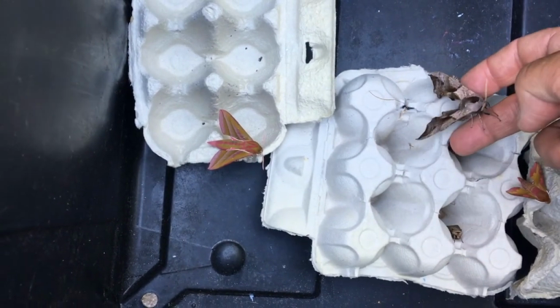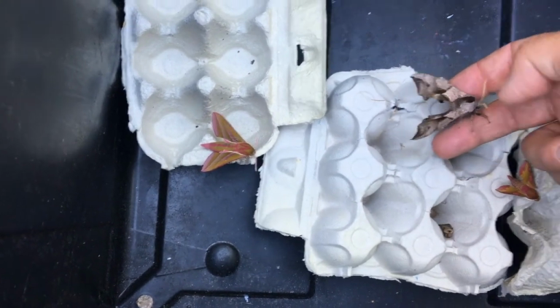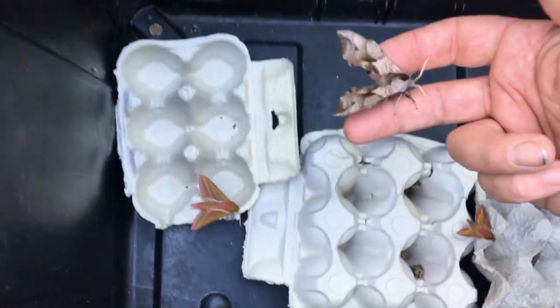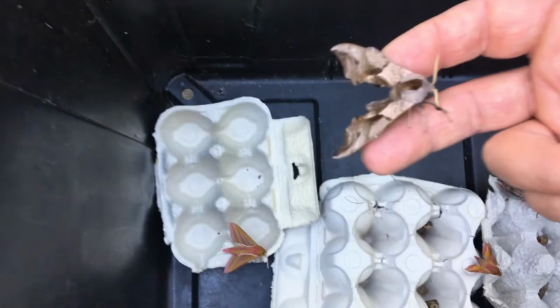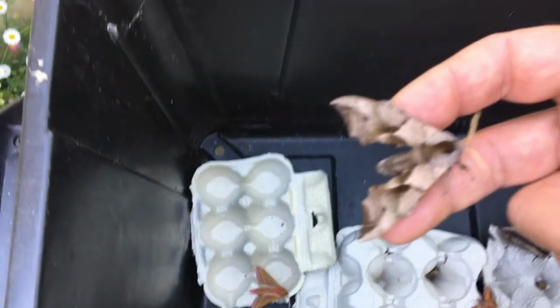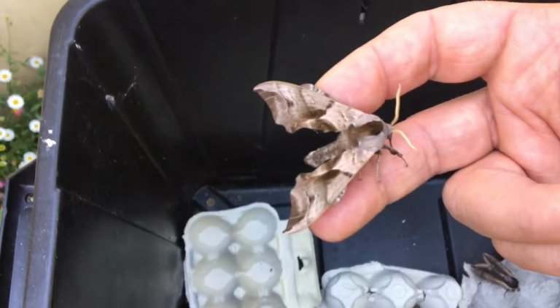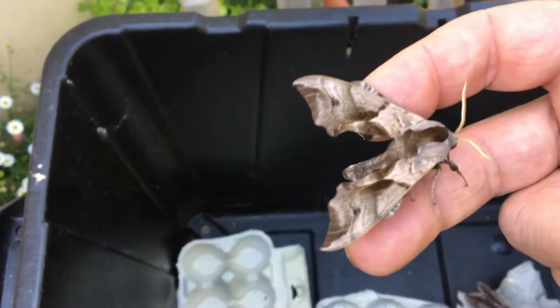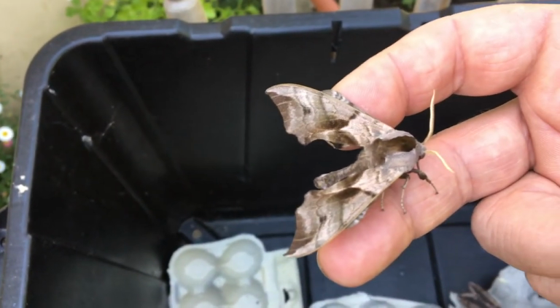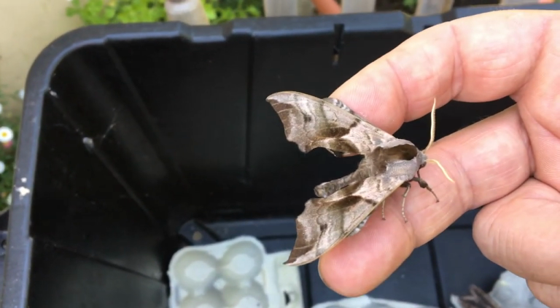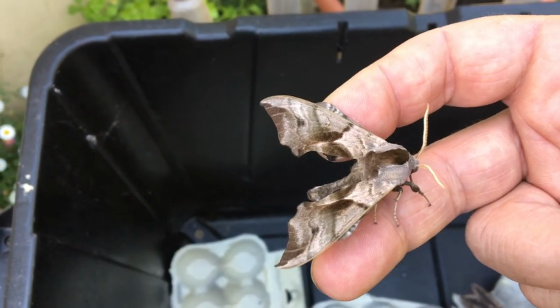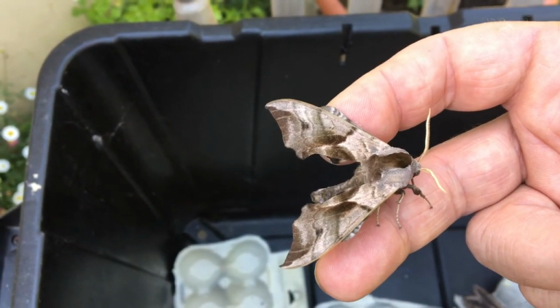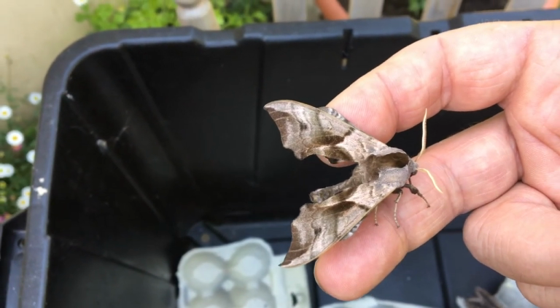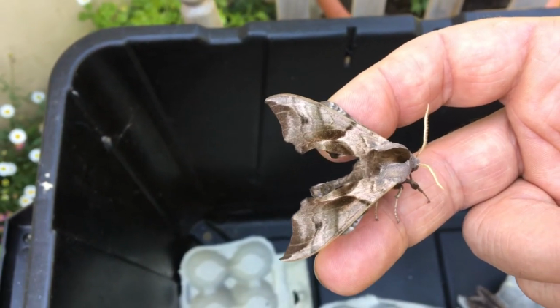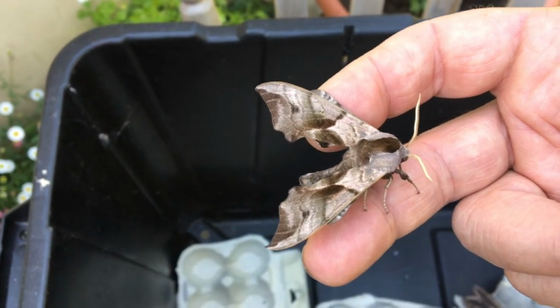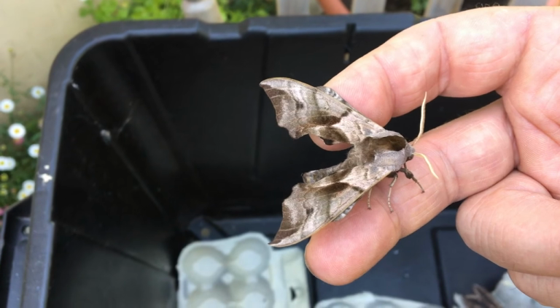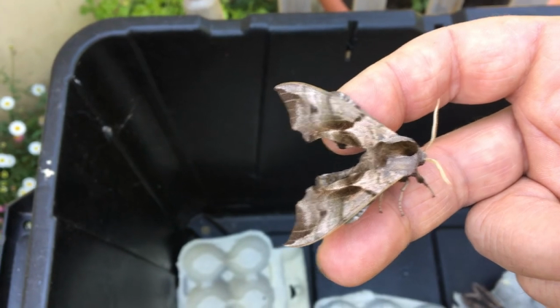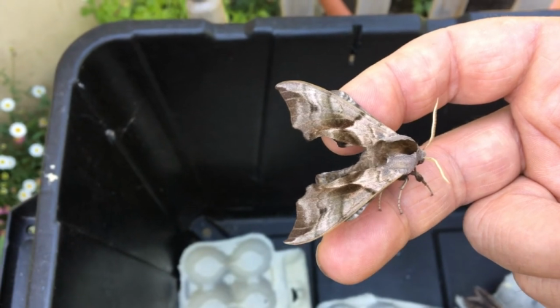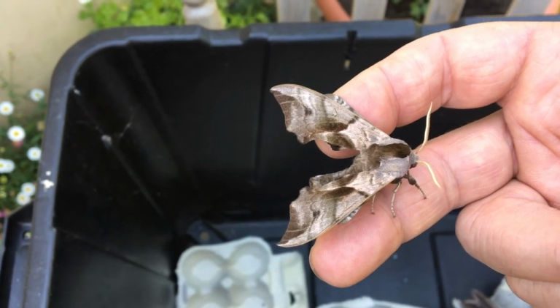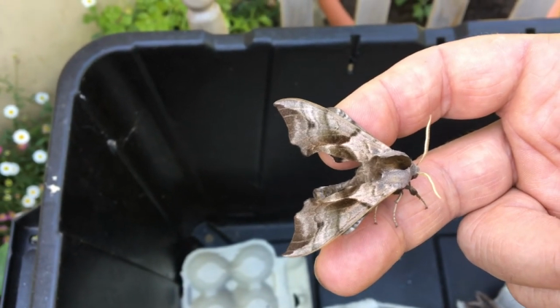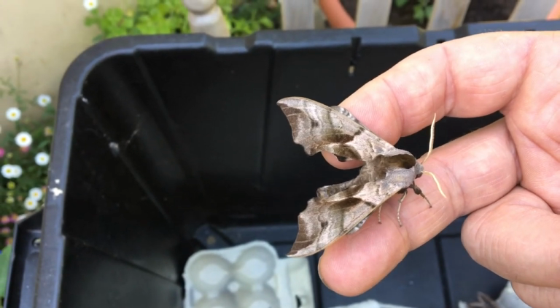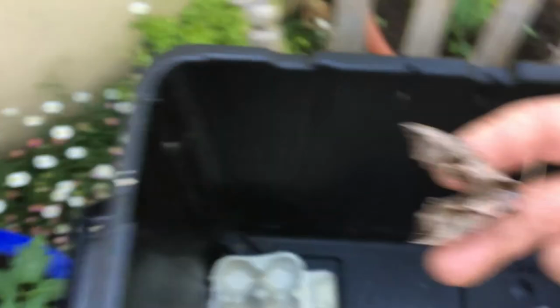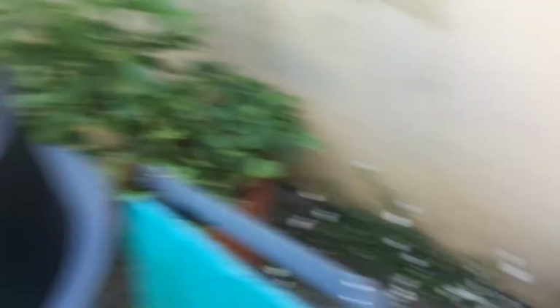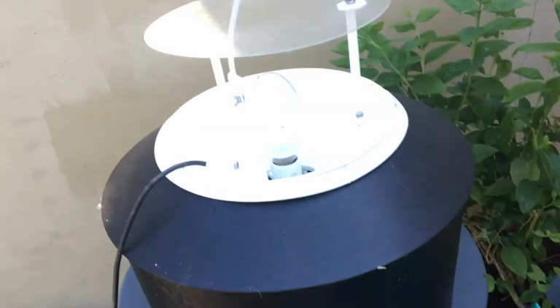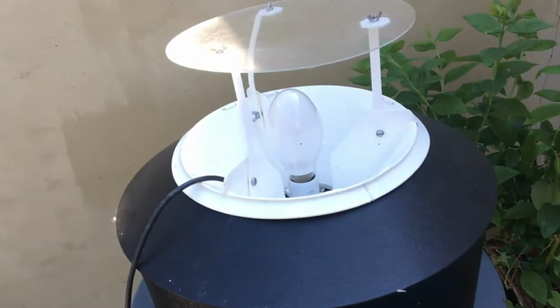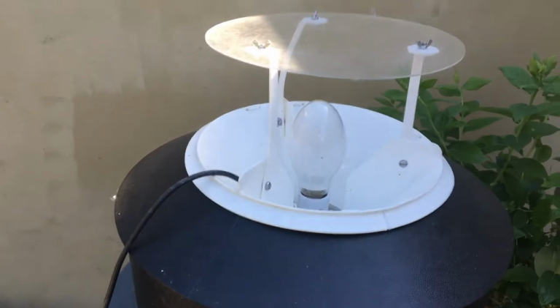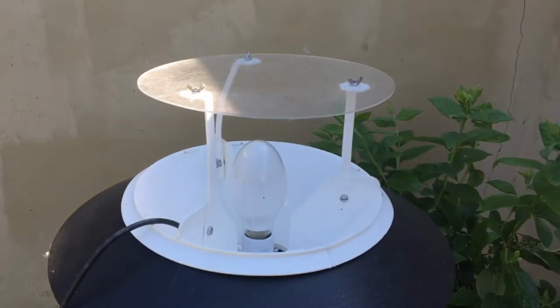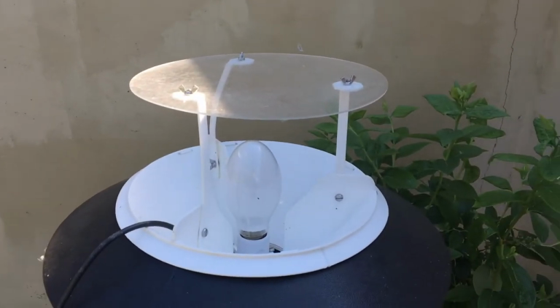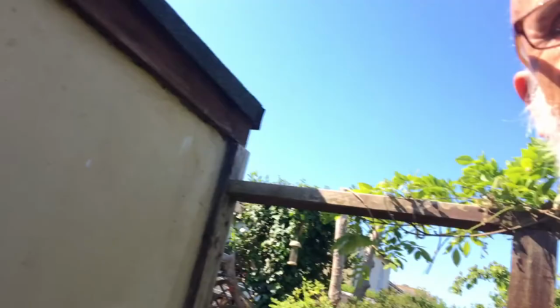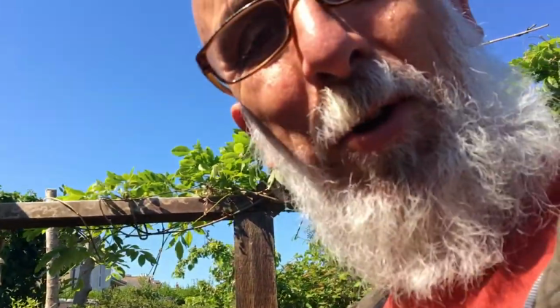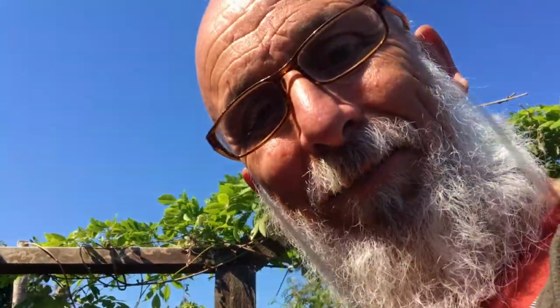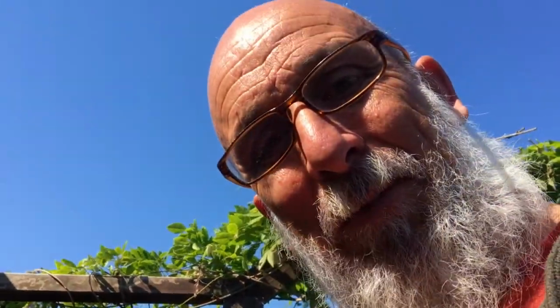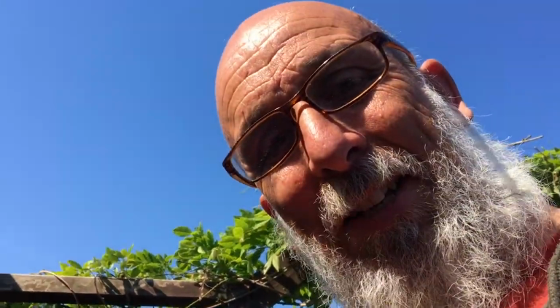It doesn't seem to want to leave, so let's have one more look at it since it is such a beautiful creature. We're finishing on our eyed hawk moth - a wonderful collection from the trusty moth trap. I hope you enjoyed that and we'll see you next time.